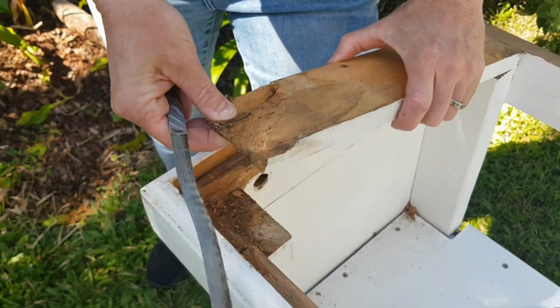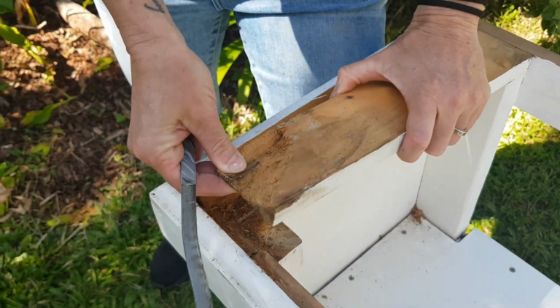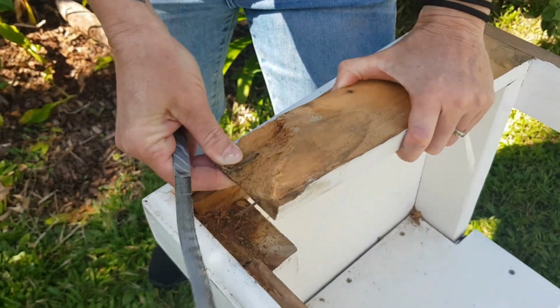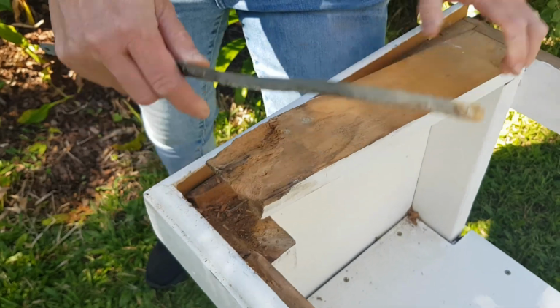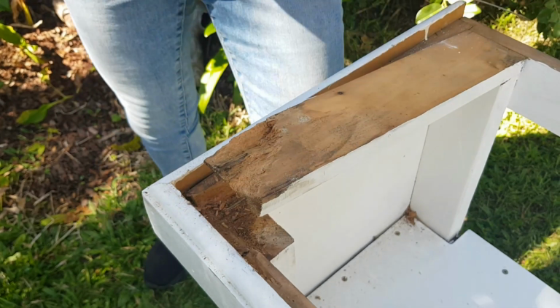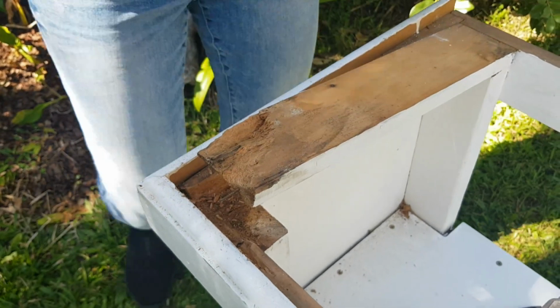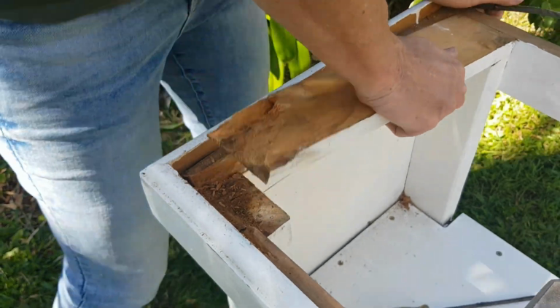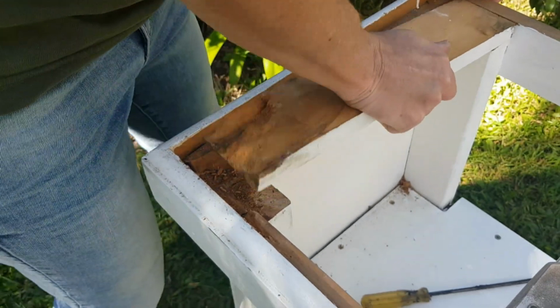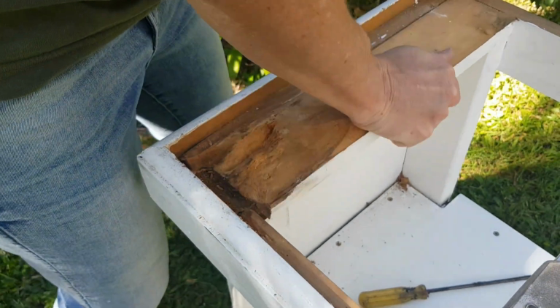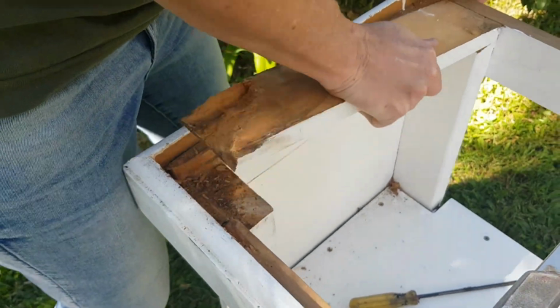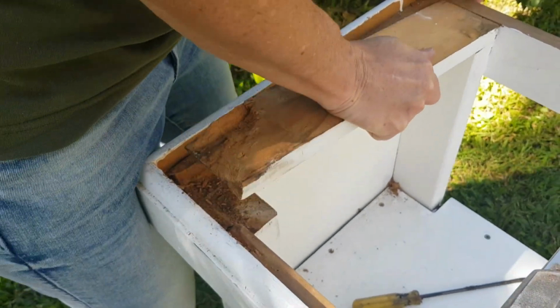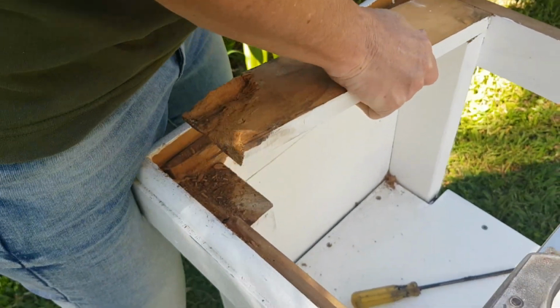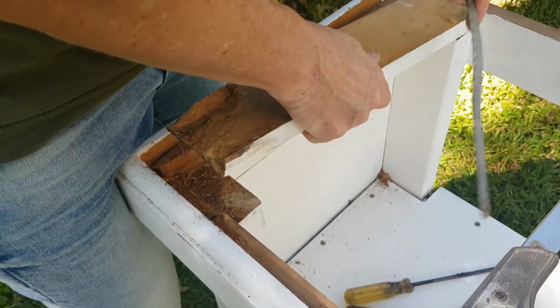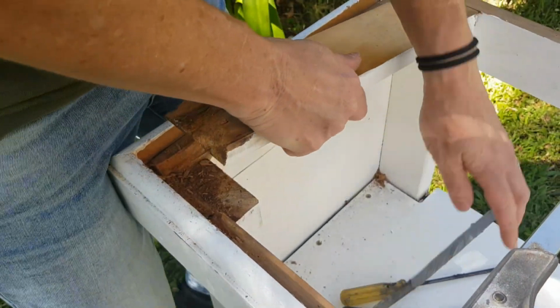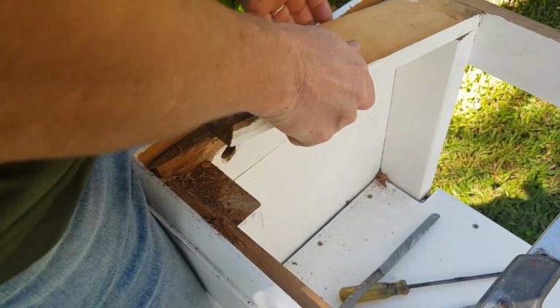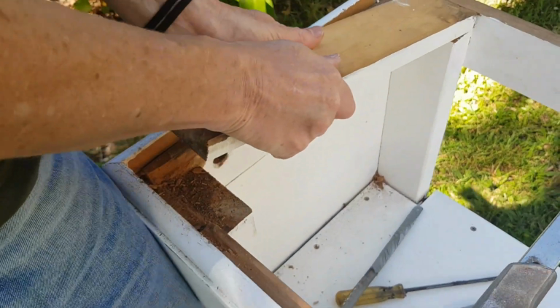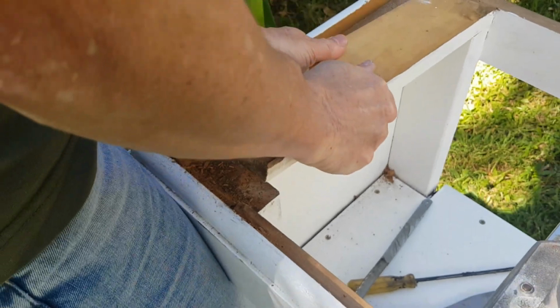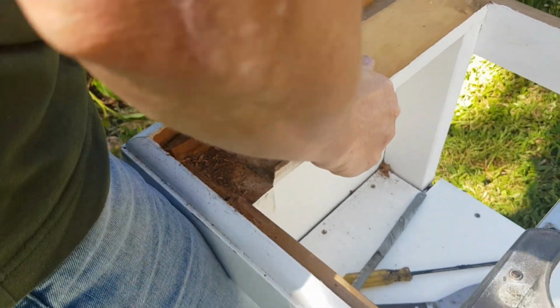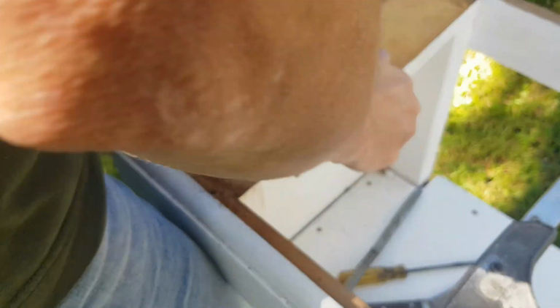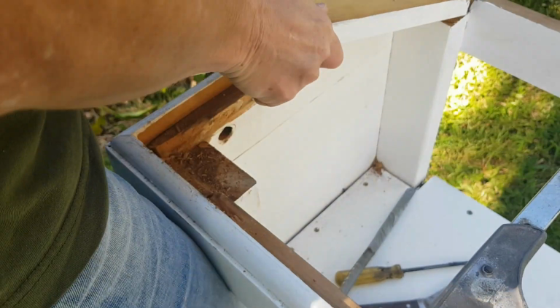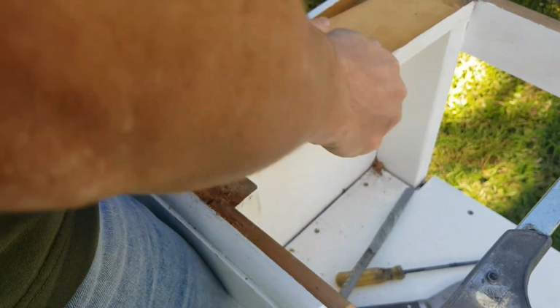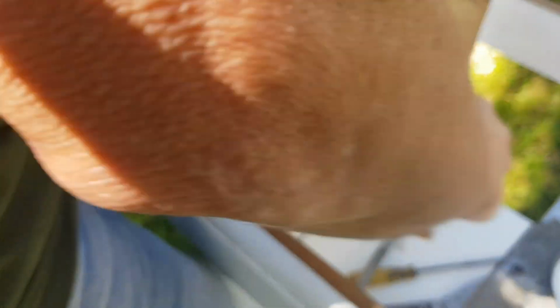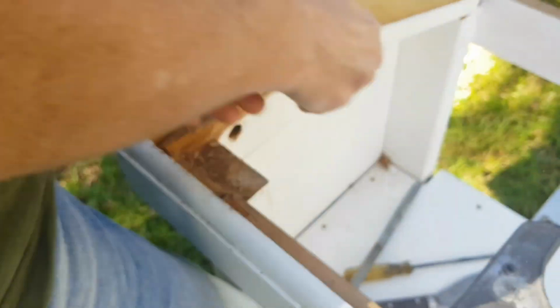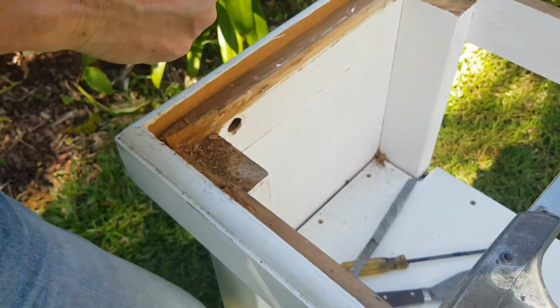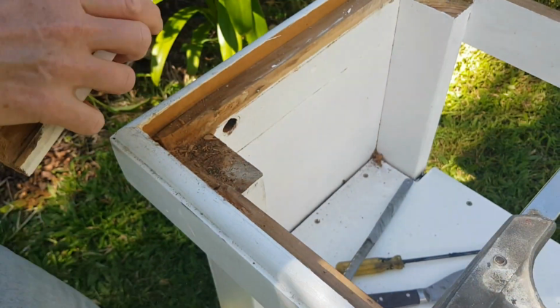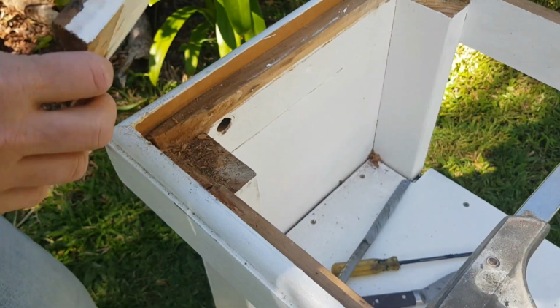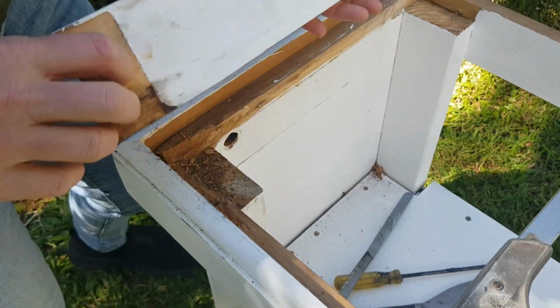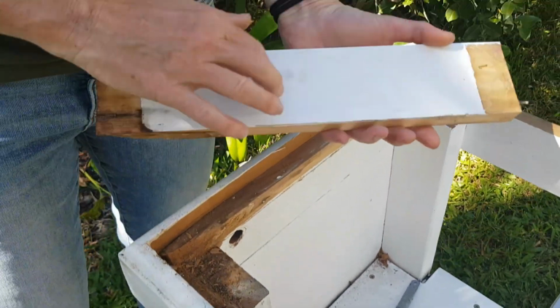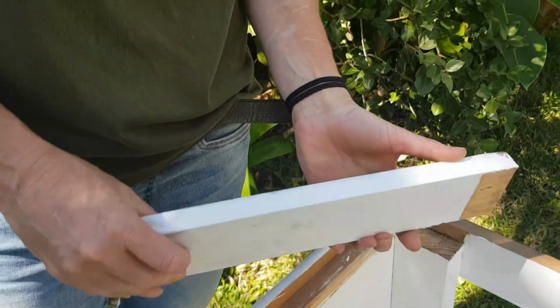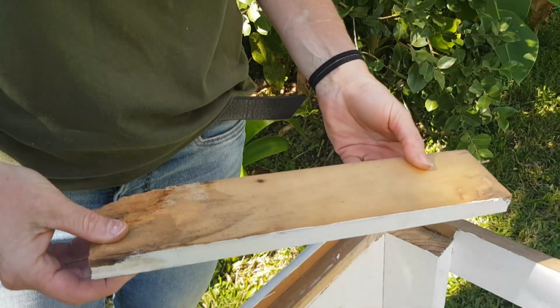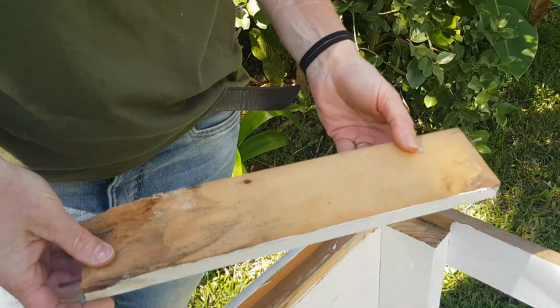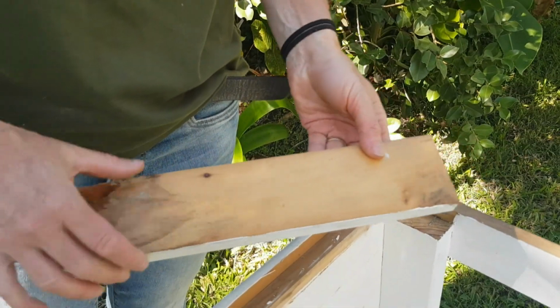We've got a couple of nails down this end but hopefully we can just pull it out. There we go. Now I can take this down and get a same-sized piece of wood.